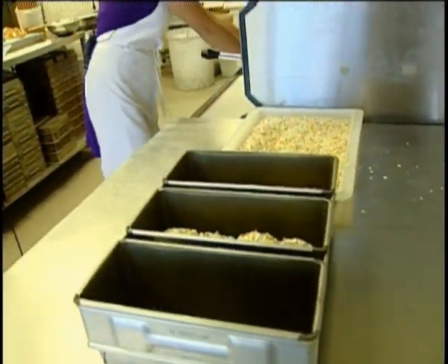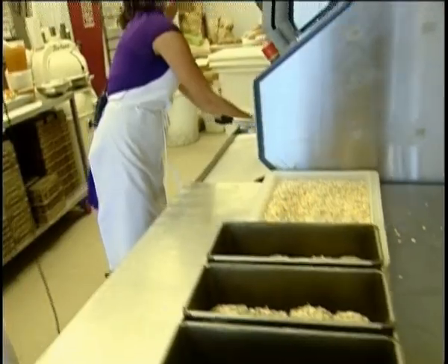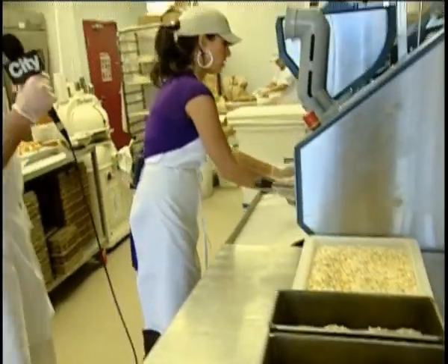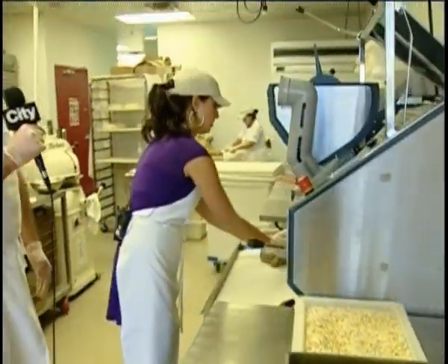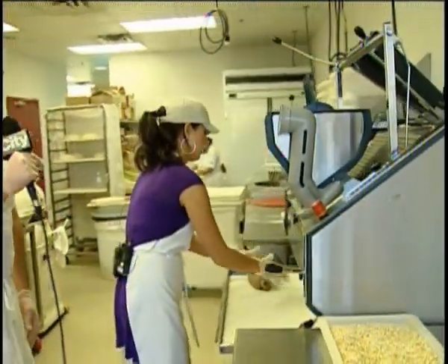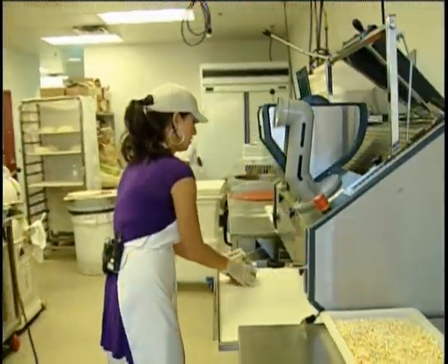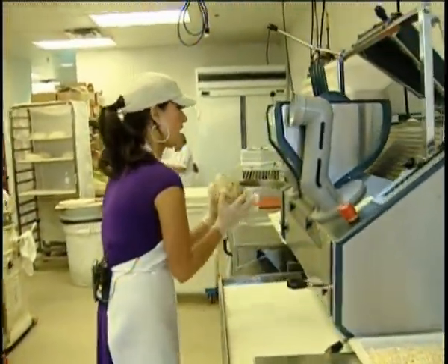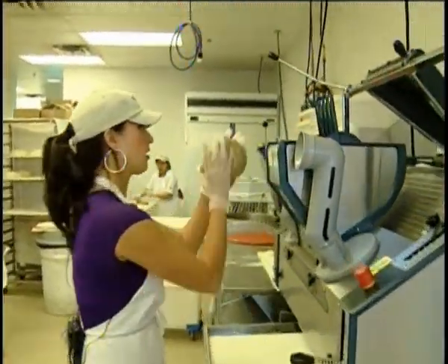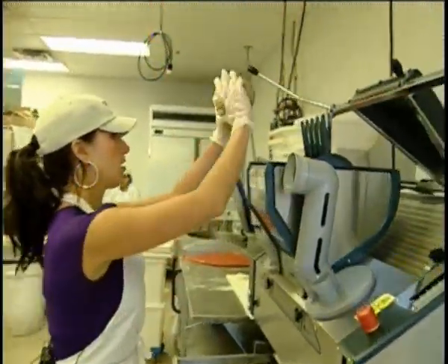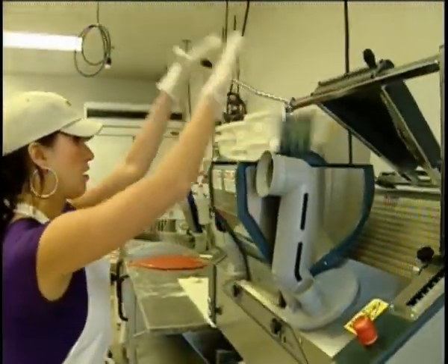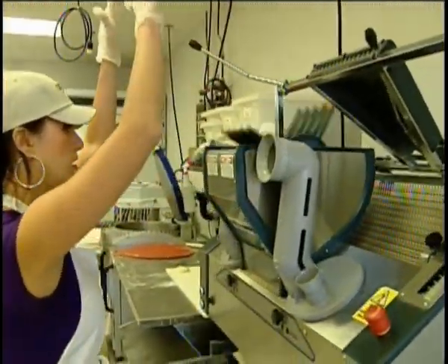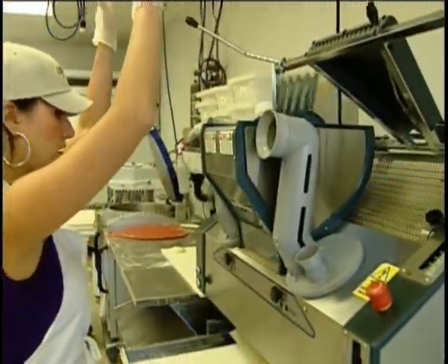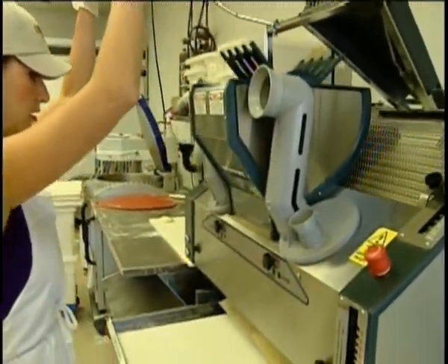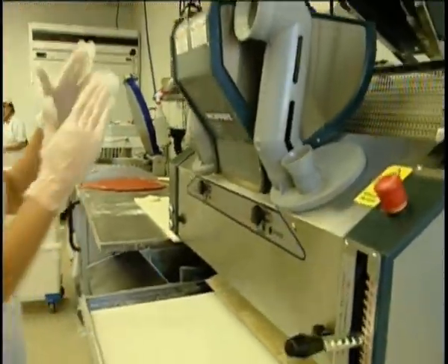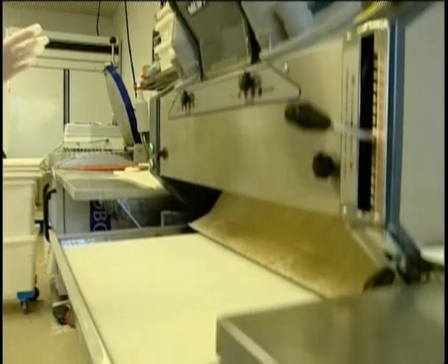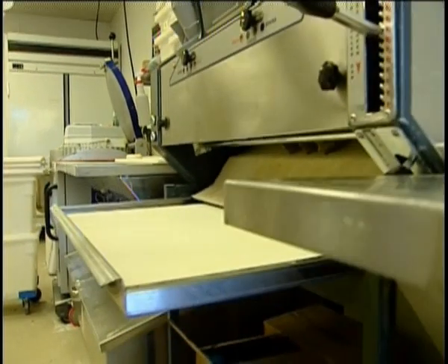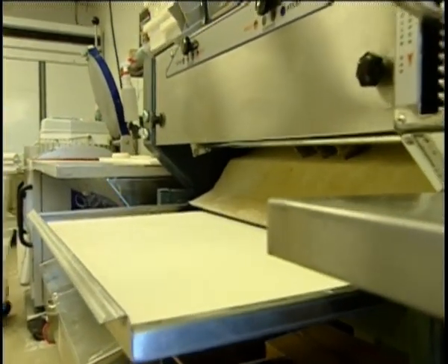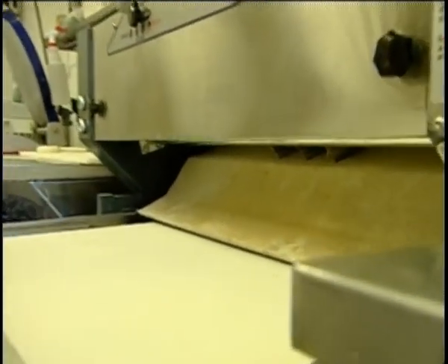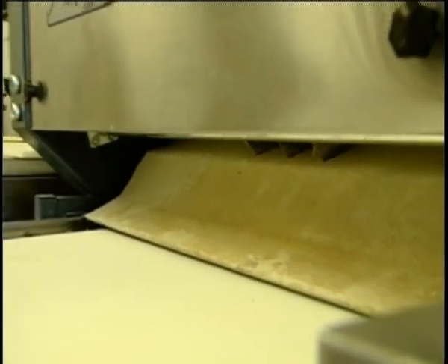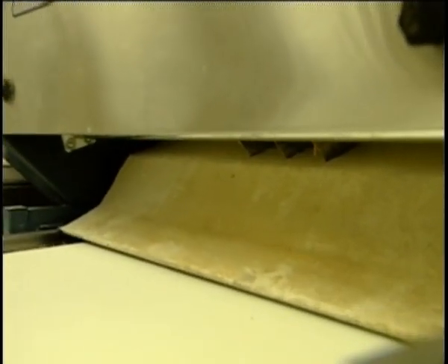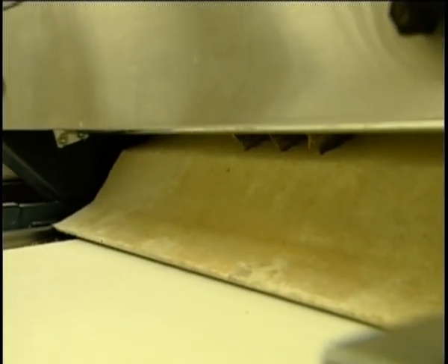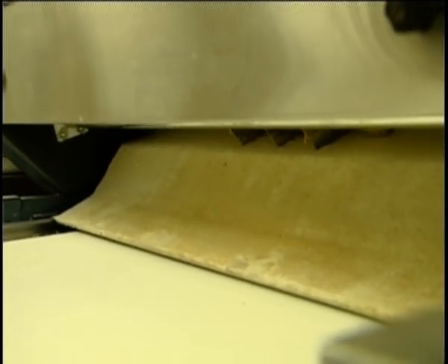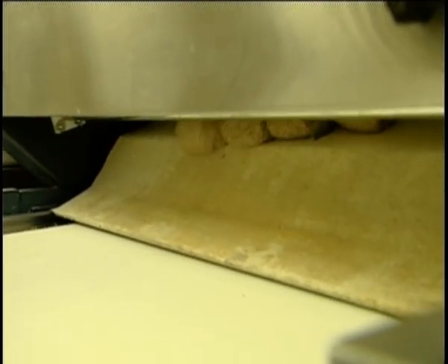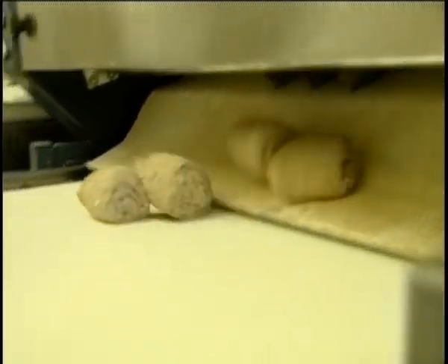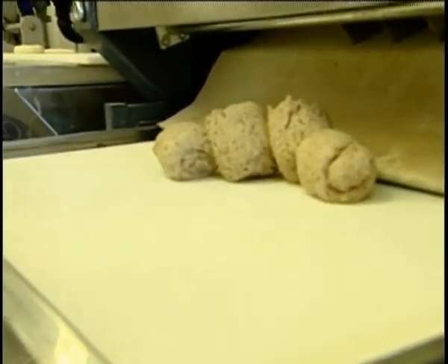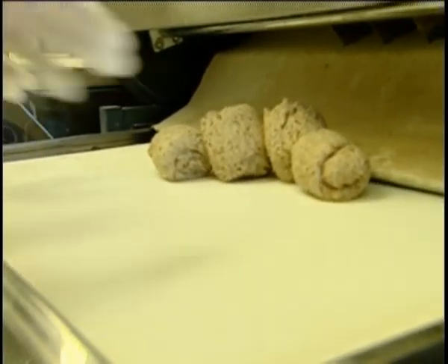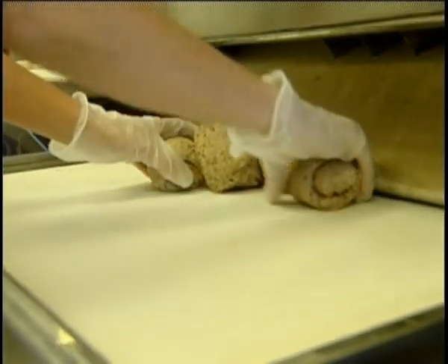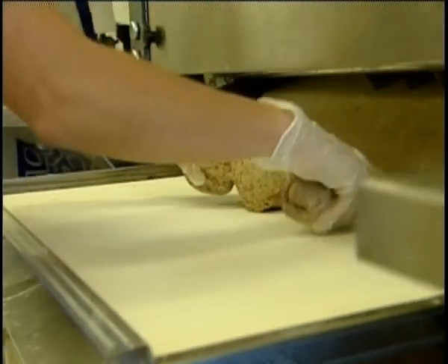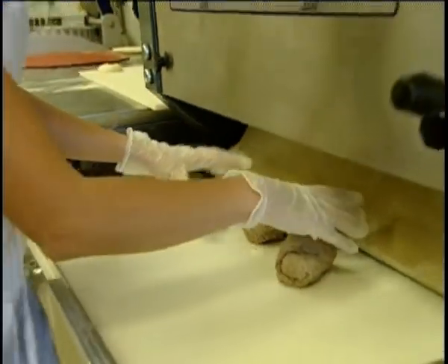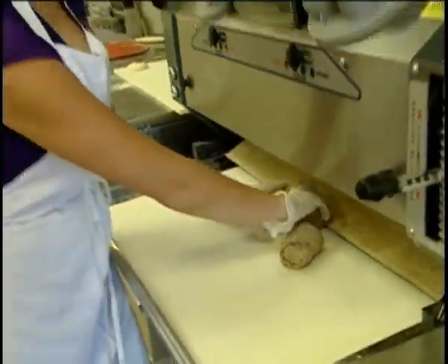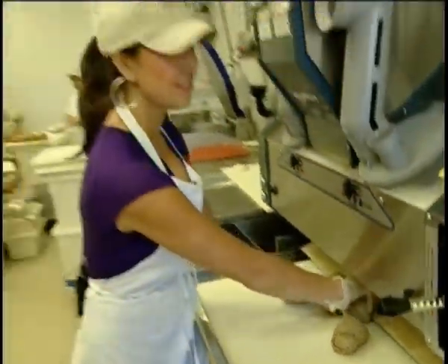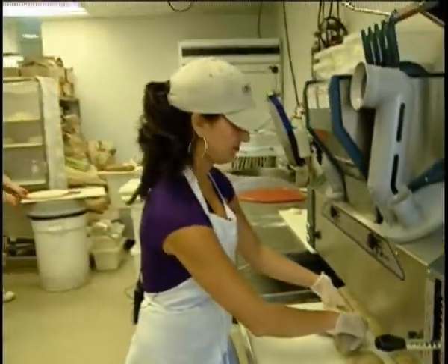Is the next one ready to go? Yes, it sure is. Oh, that's fantastic. I'm just going to come out down there. That's beautiful. Lovely. There it is. Terrific. Perfection. There we go.